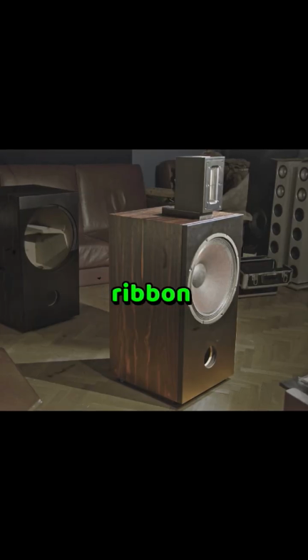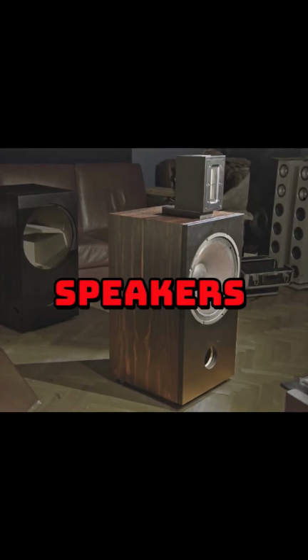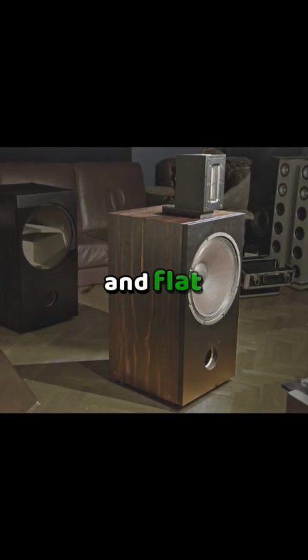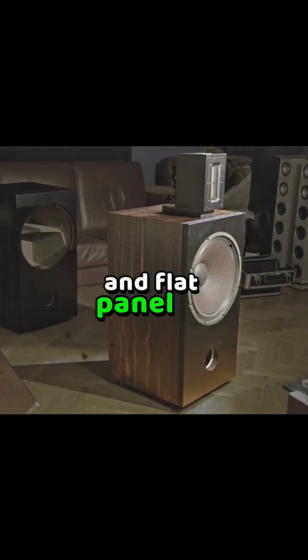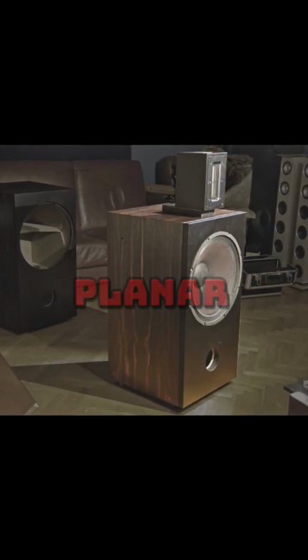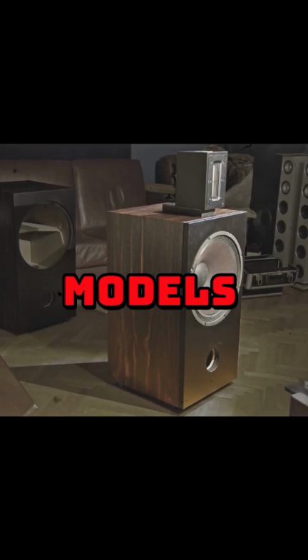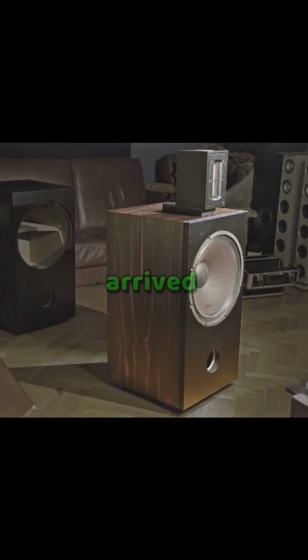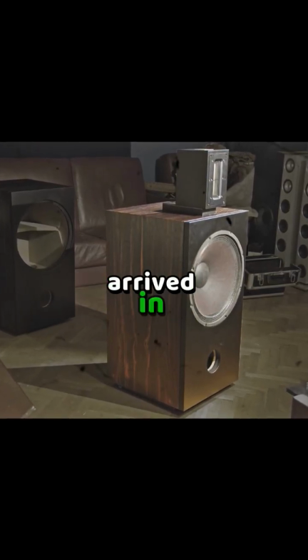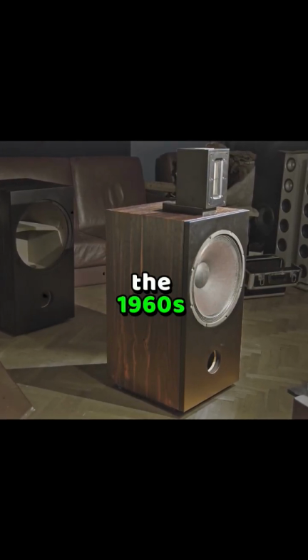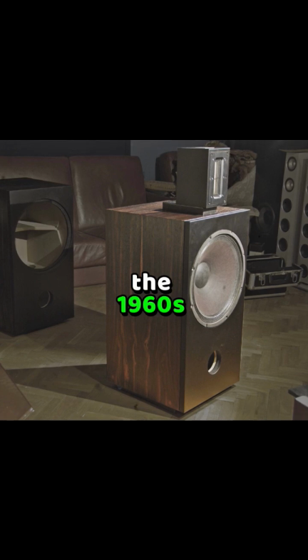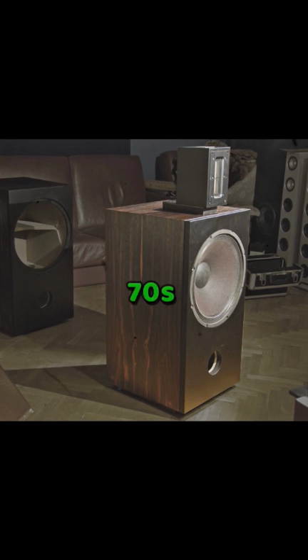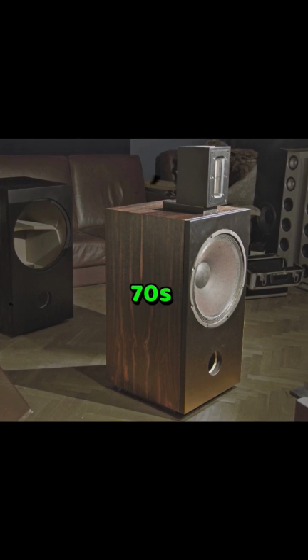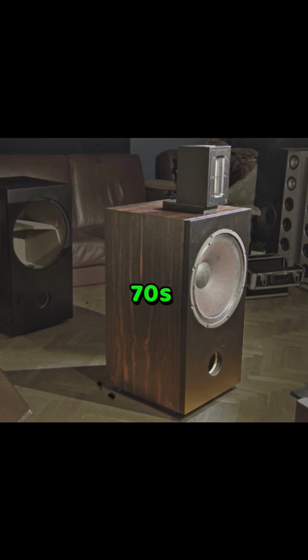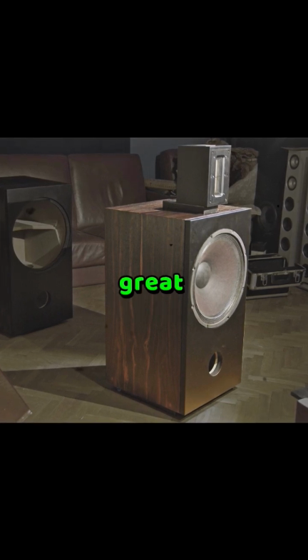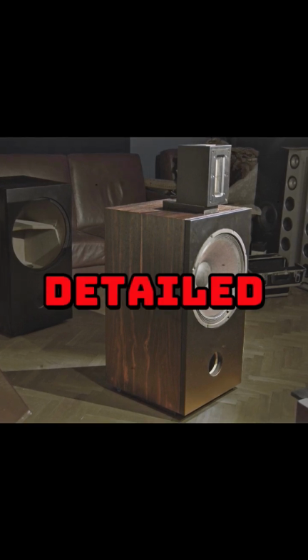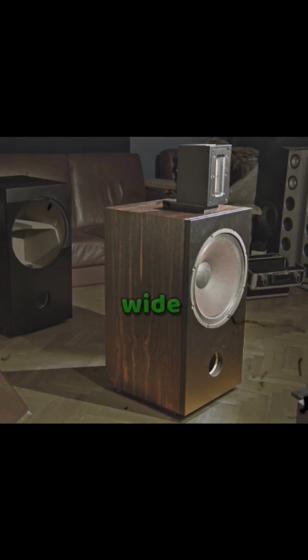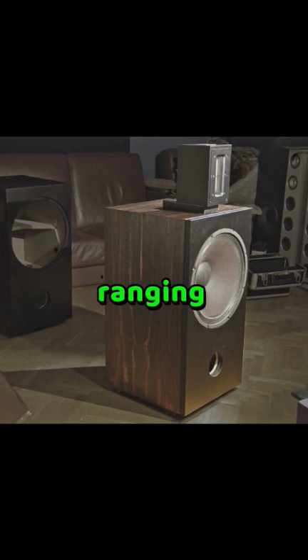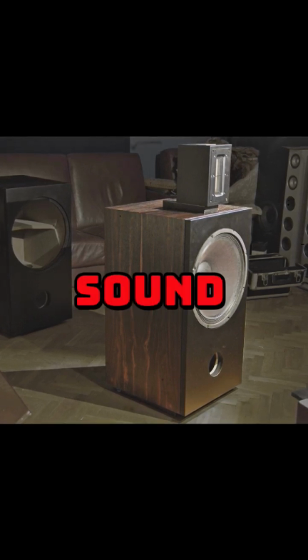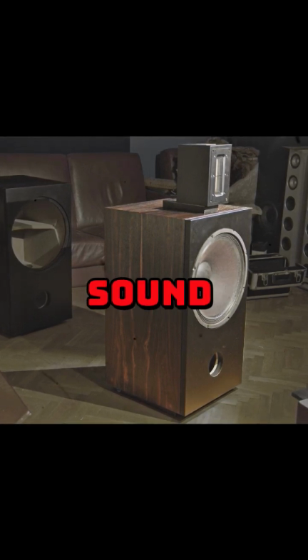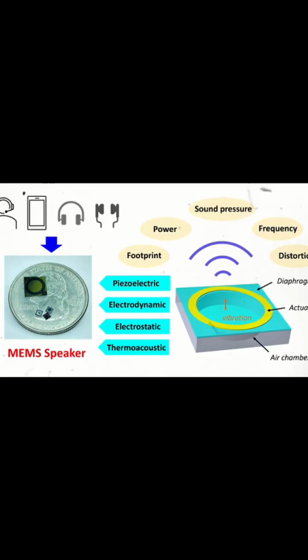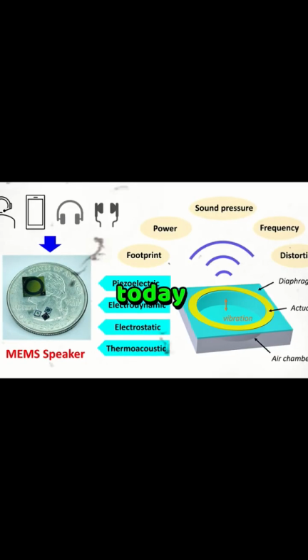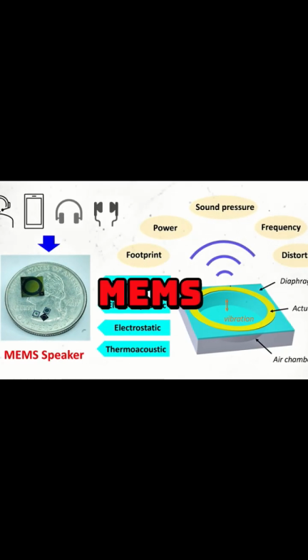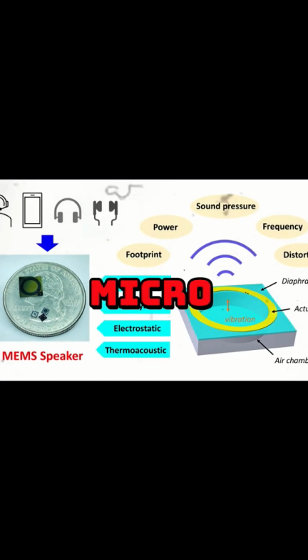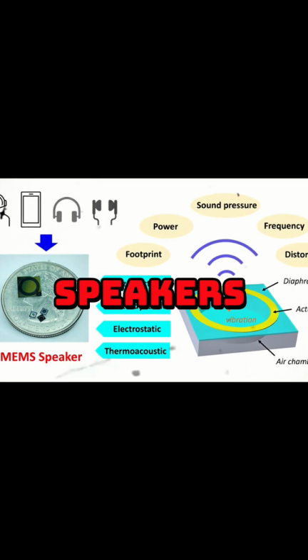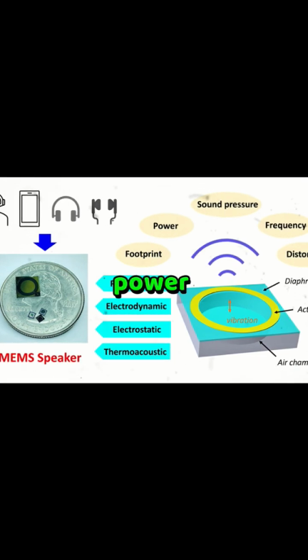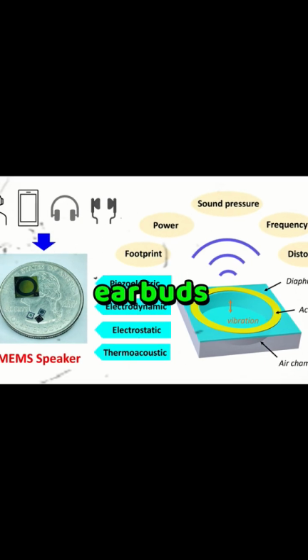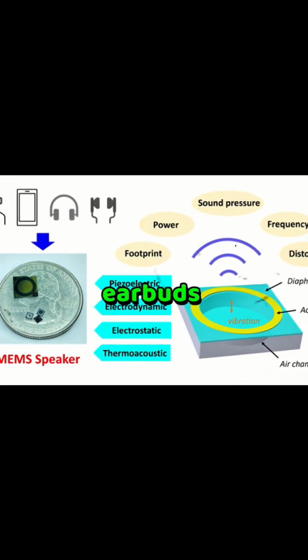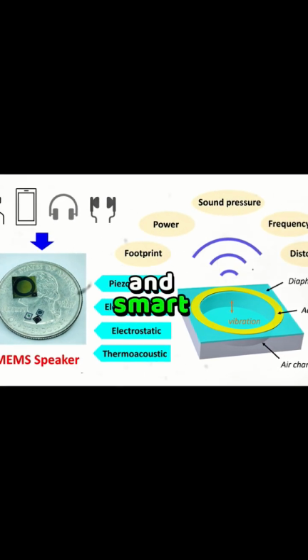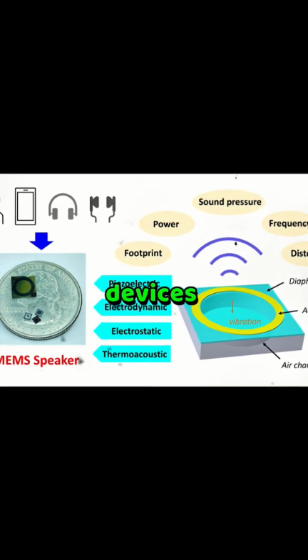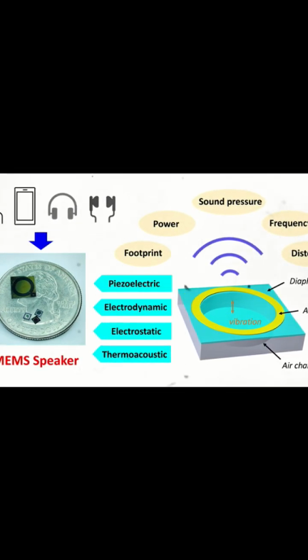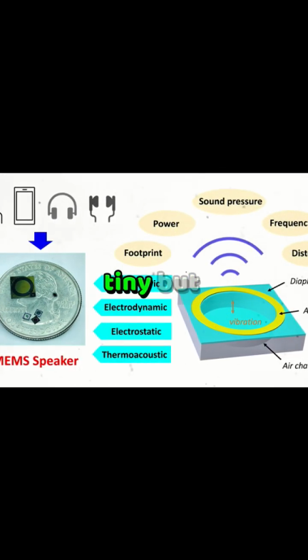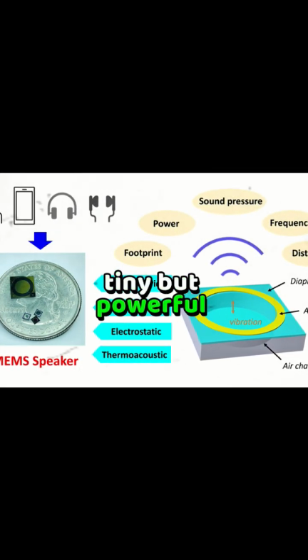Ribbon speakers and flat panel or planar models arrived in the 1960s and 70s — great for detailed, wide-ranging sound. Today, MEMS micro-speakers power our earbuds and smart devices. Tiny but powerful.